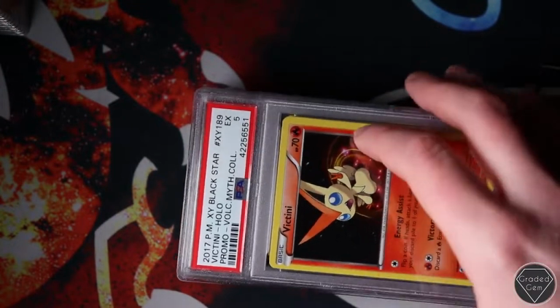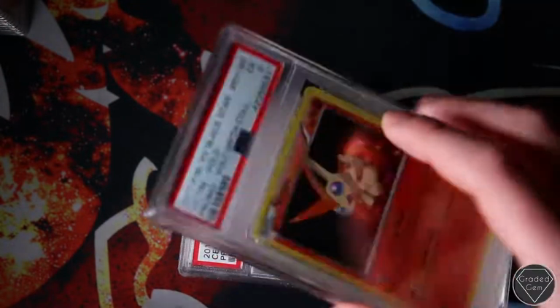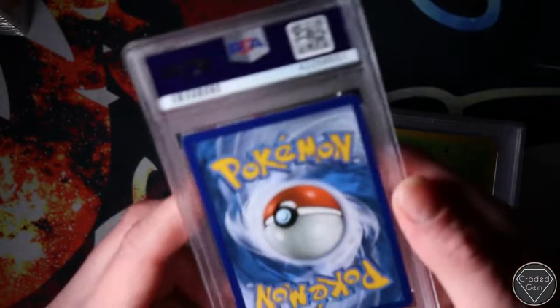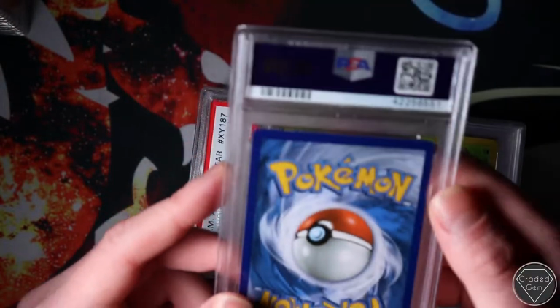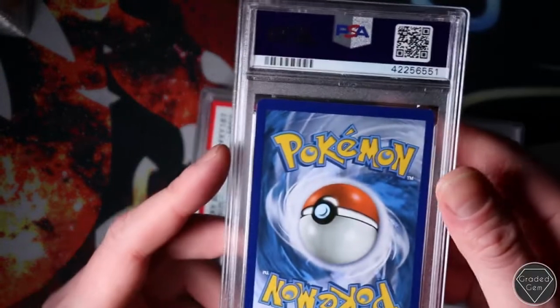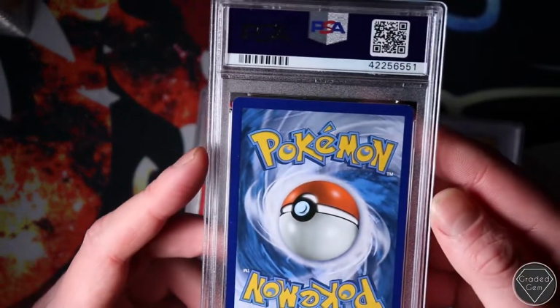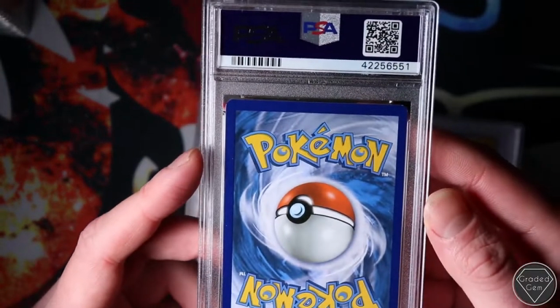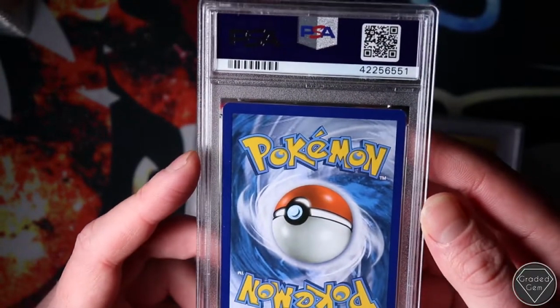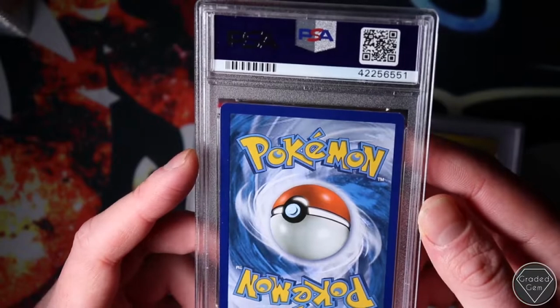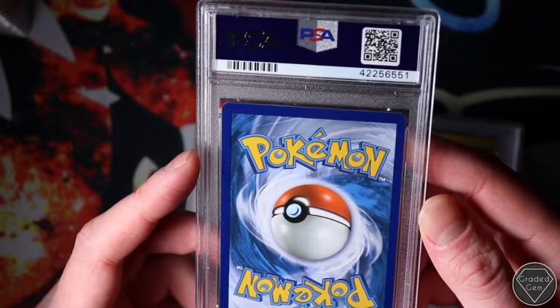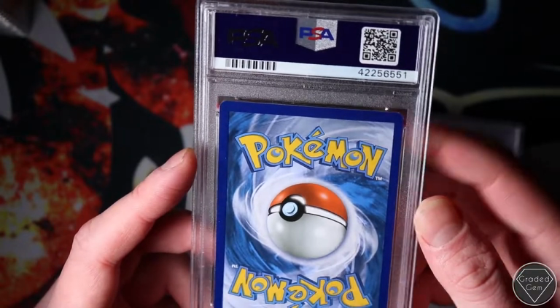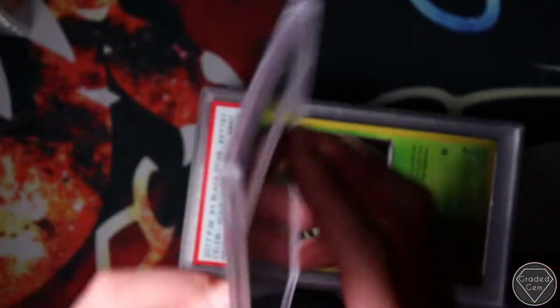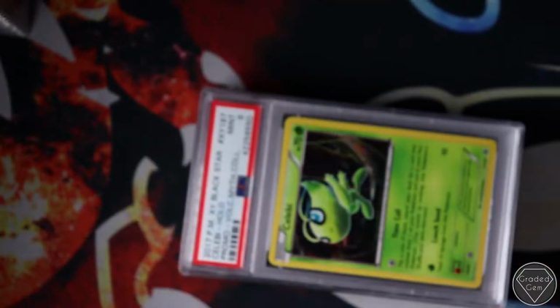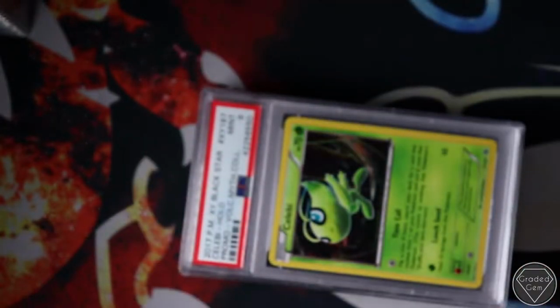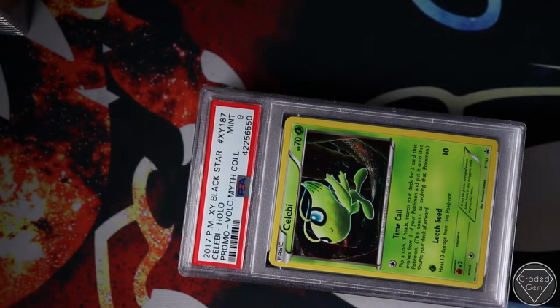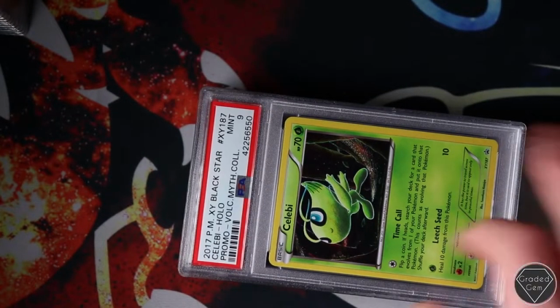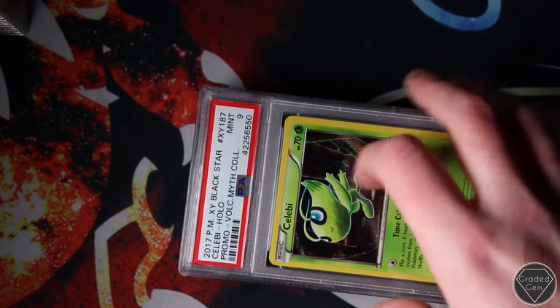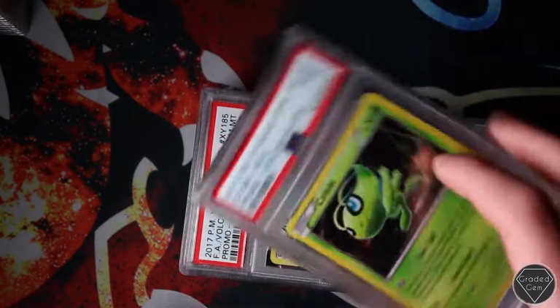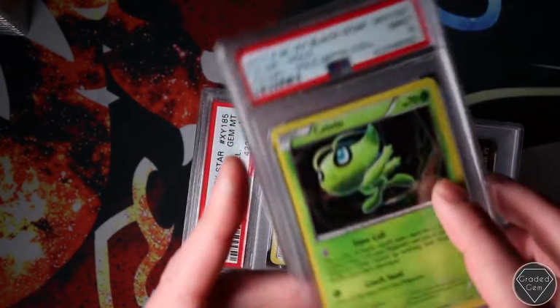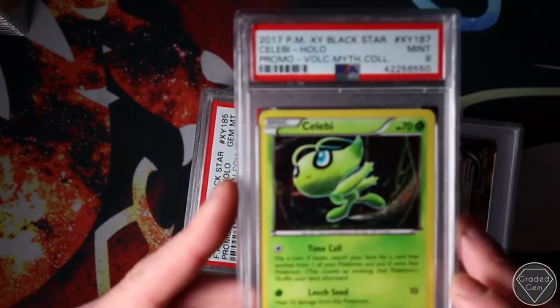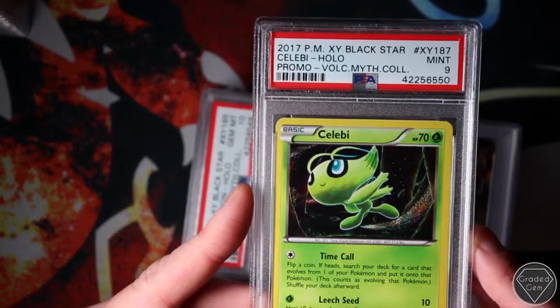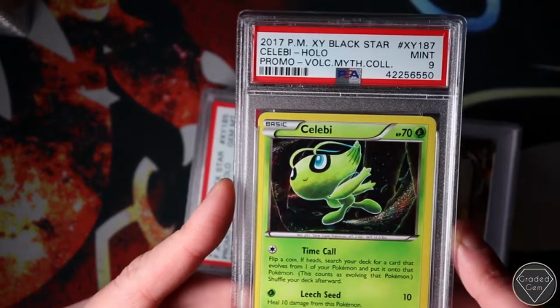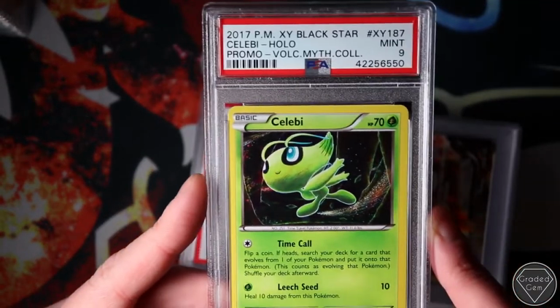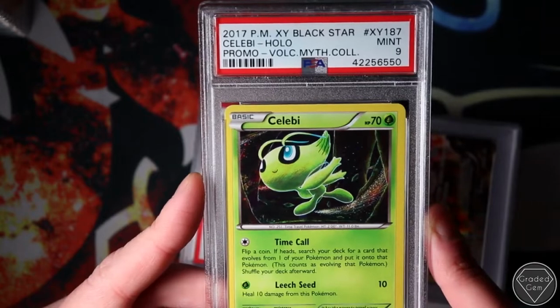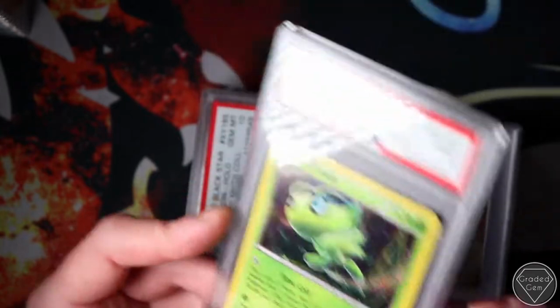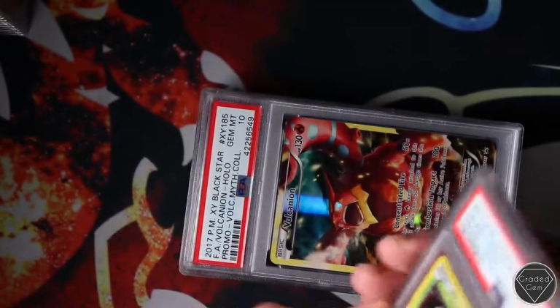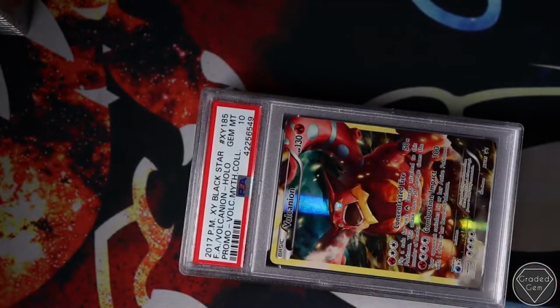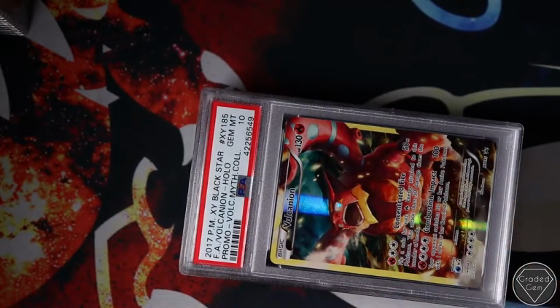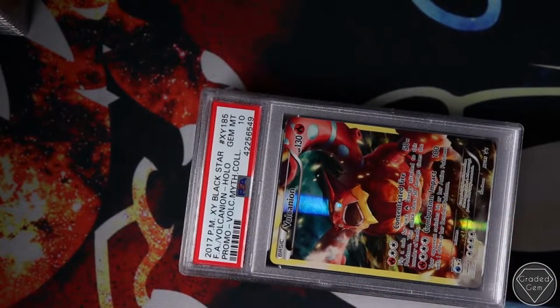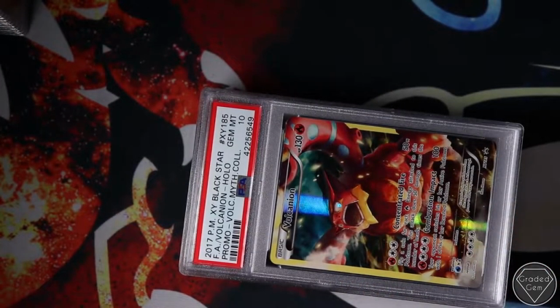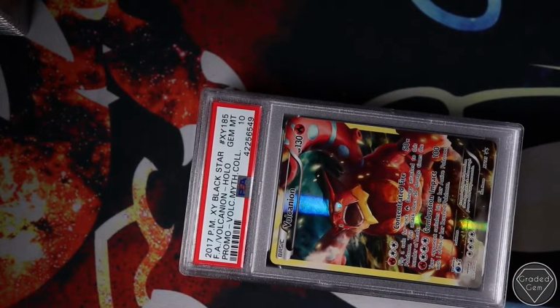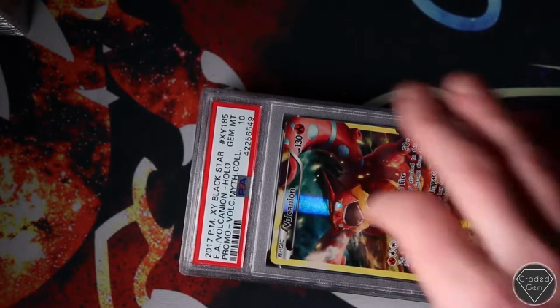Excellent 5 on the Victini - that's a bit harsh. Celebi - another beautiful card. I really do like this Celebi. I think now we start going into the gems.